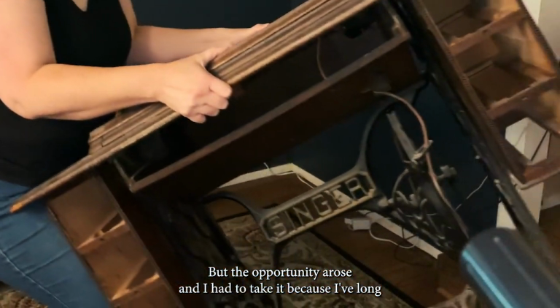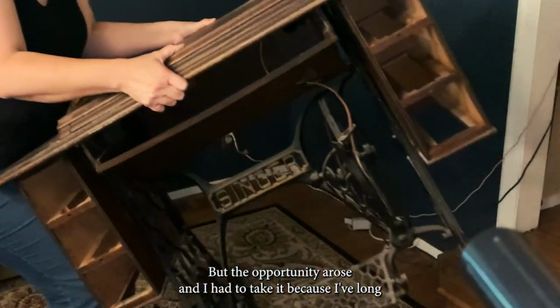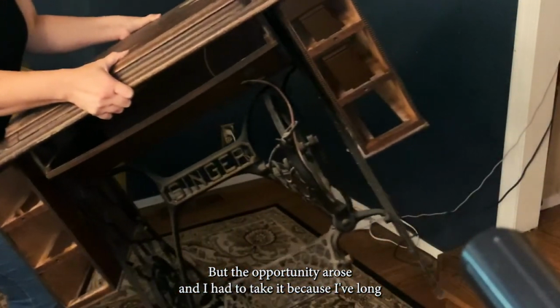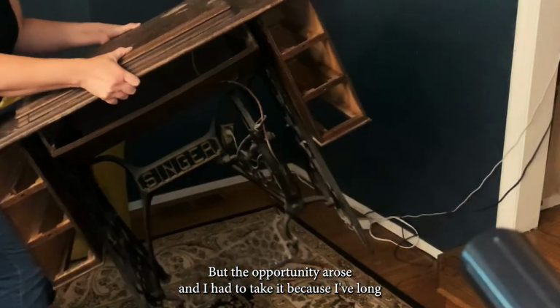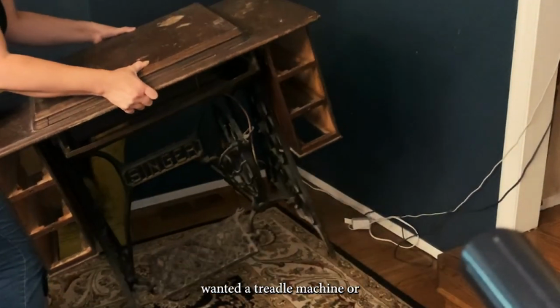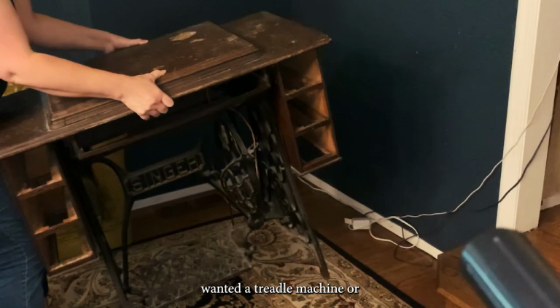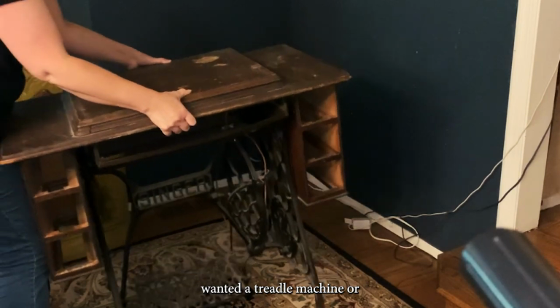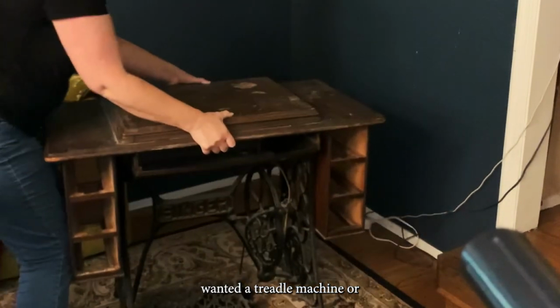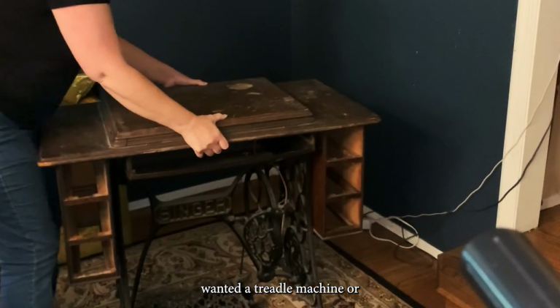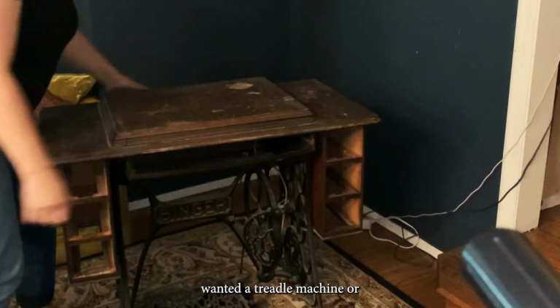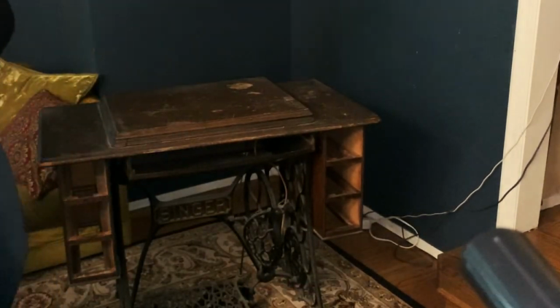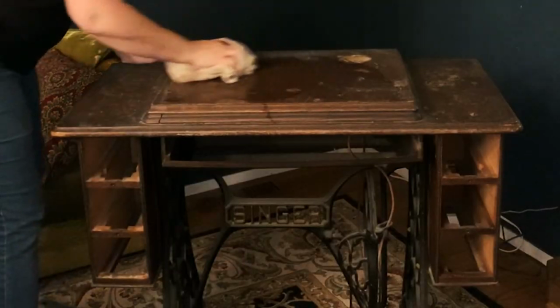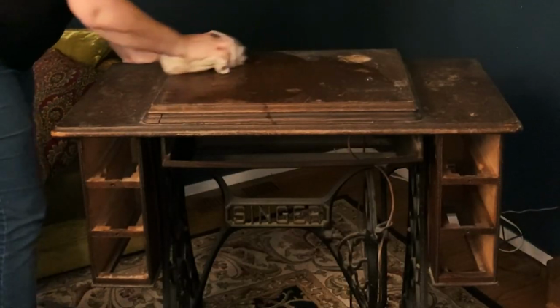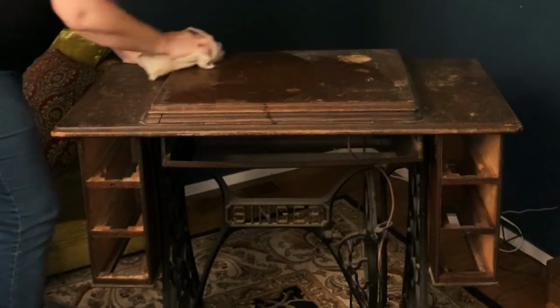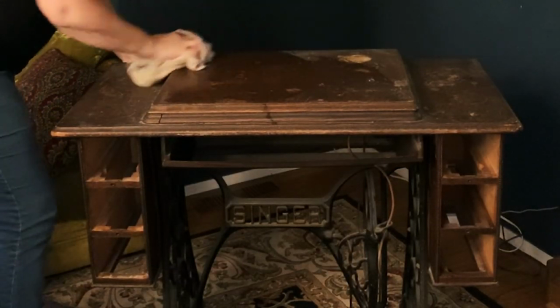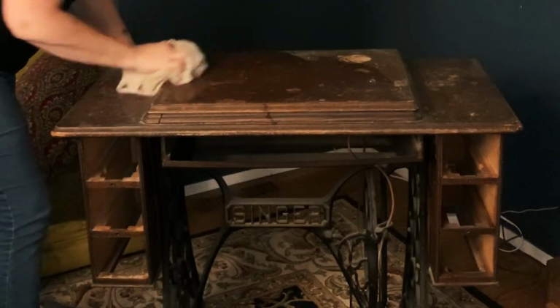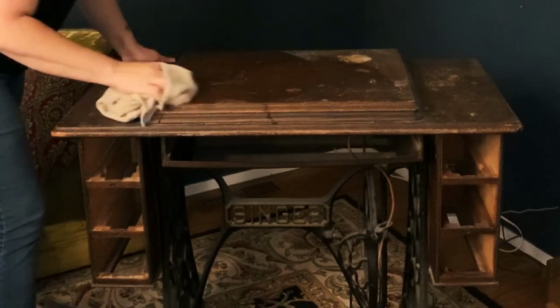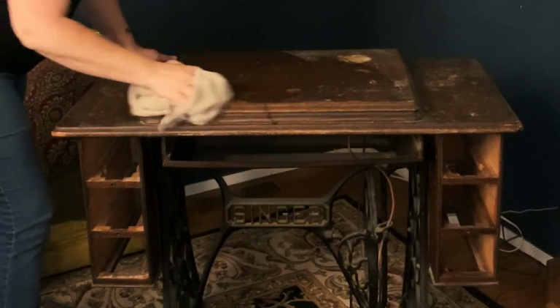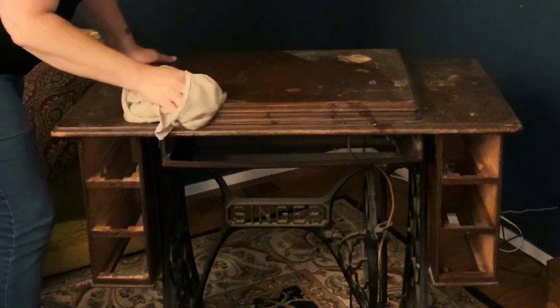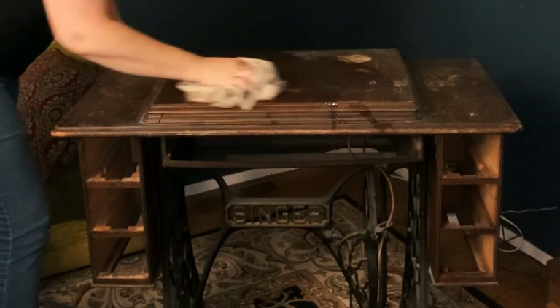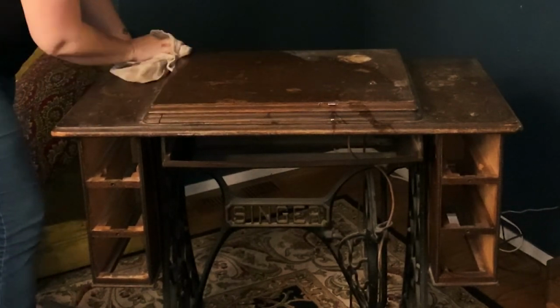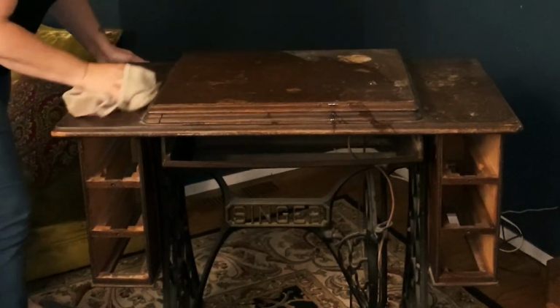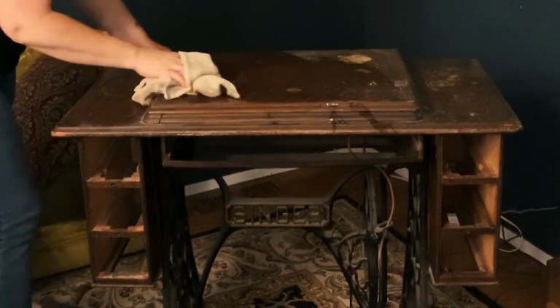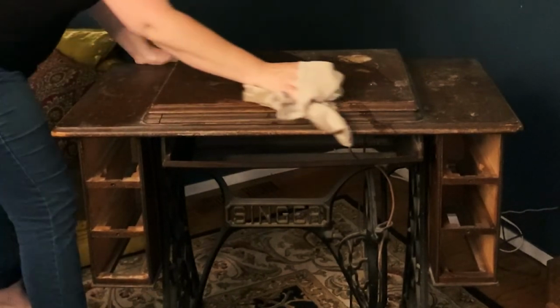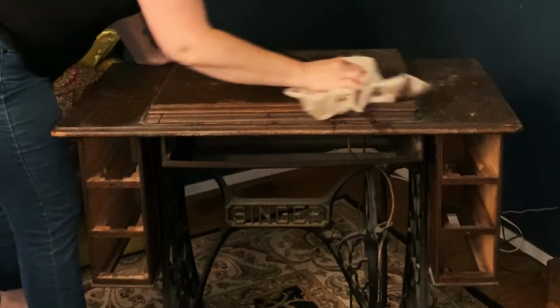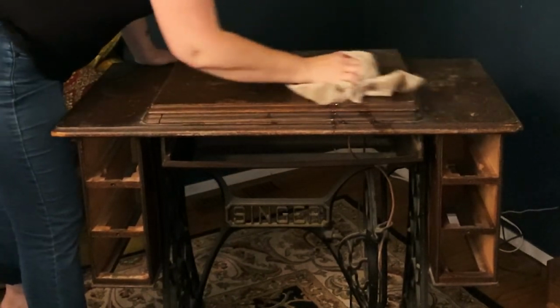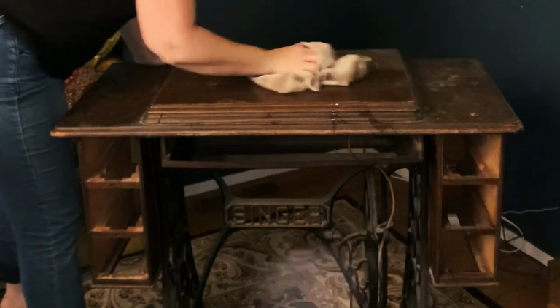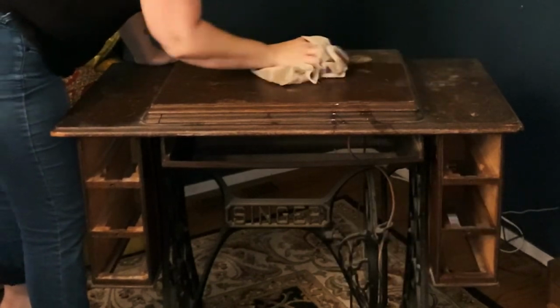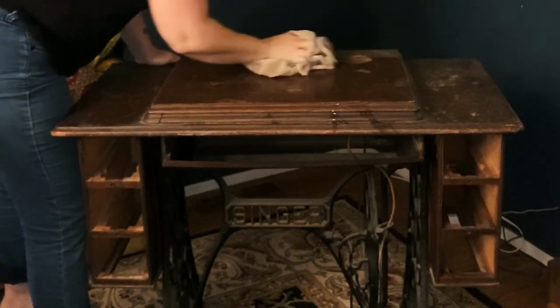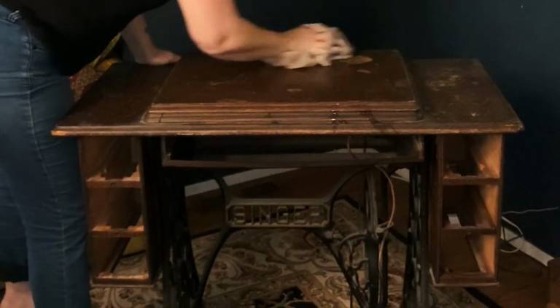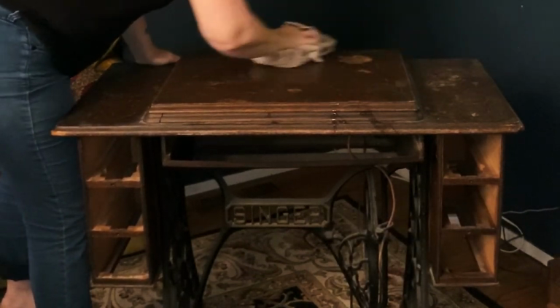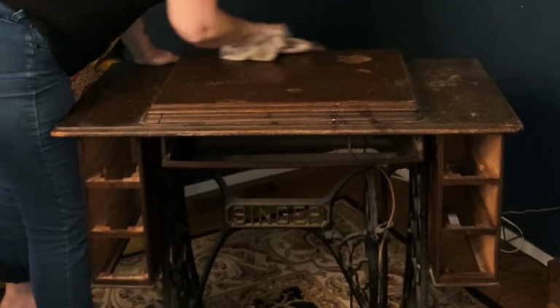I am the cook of the family and I have a lot to do, but the opportunity arose and I had to take it because I've long wanted a treadle machine, or even a hand crank — just something to use during power outages. Here in my area they happen annually, and this was left out in the elements.